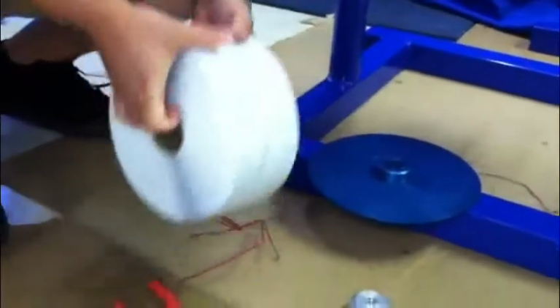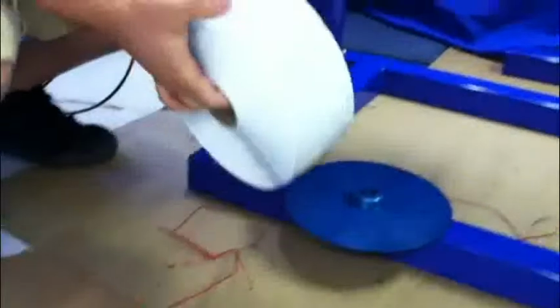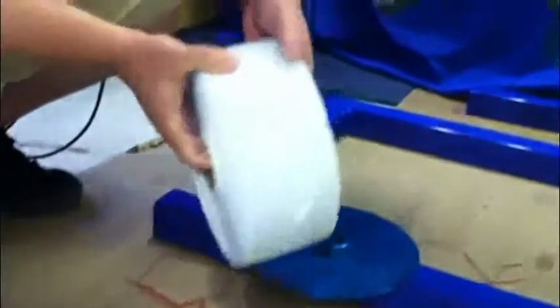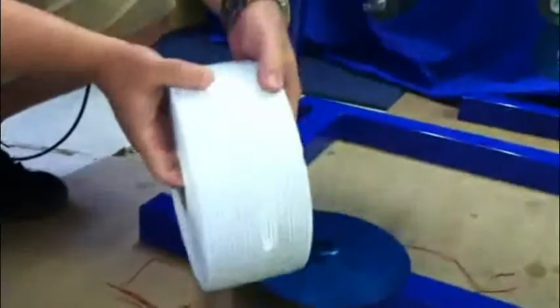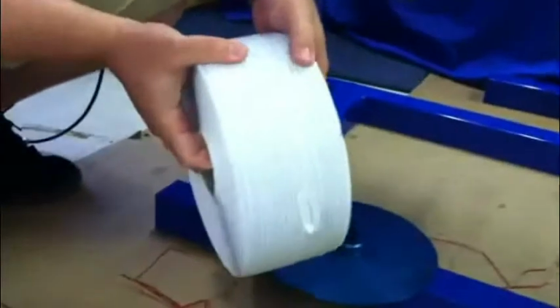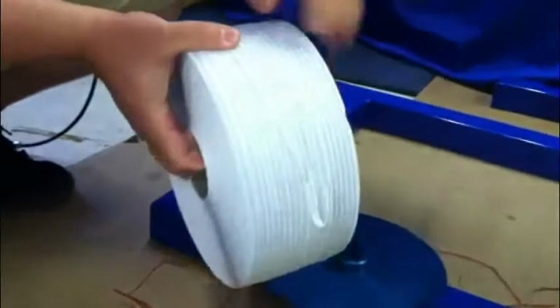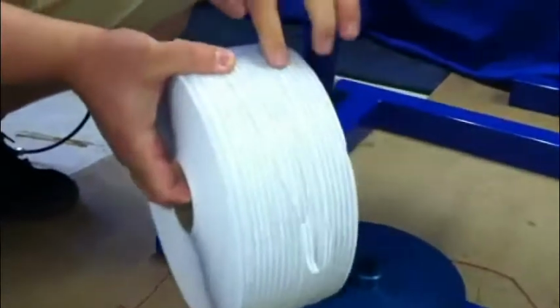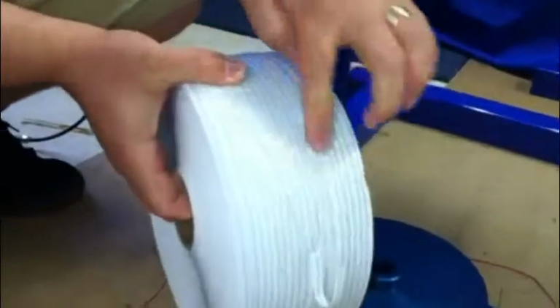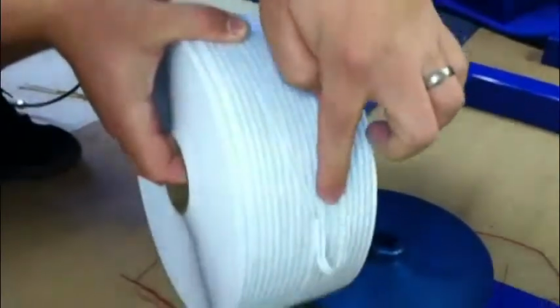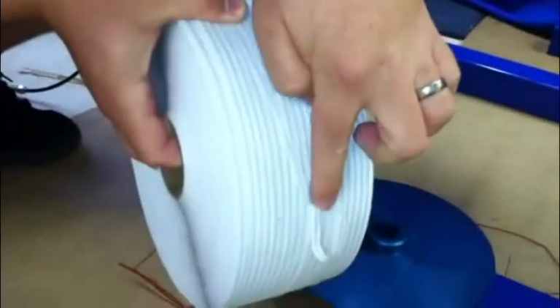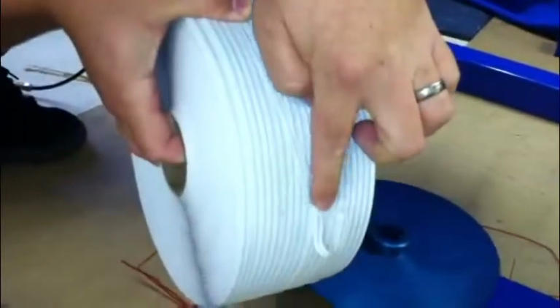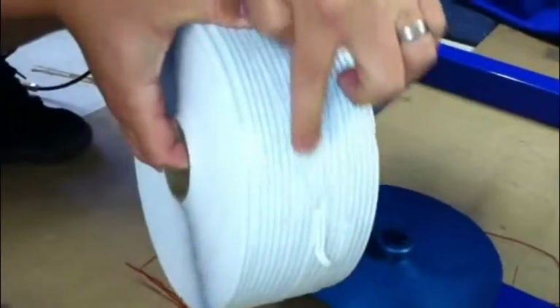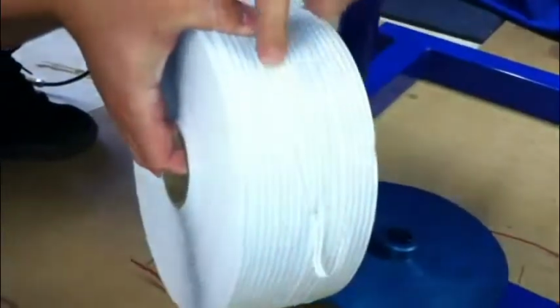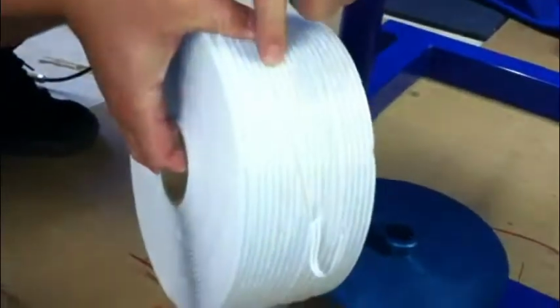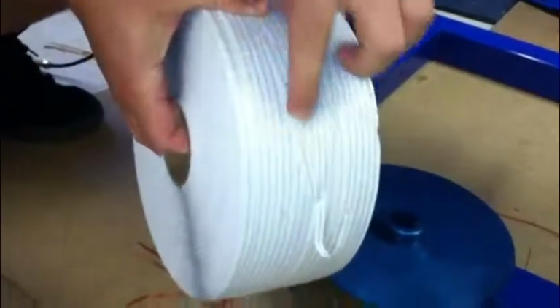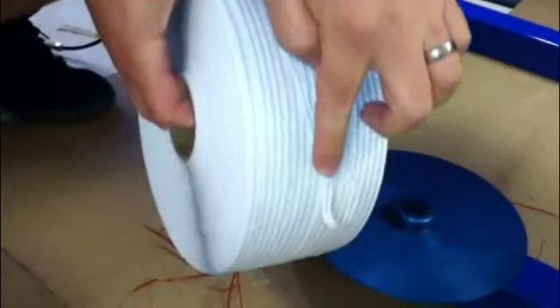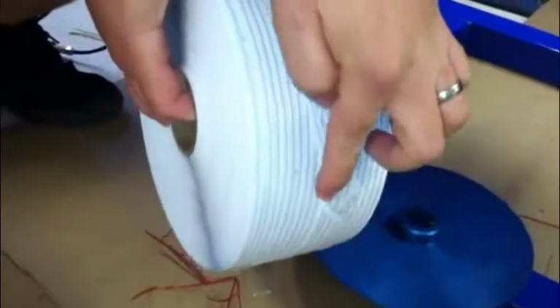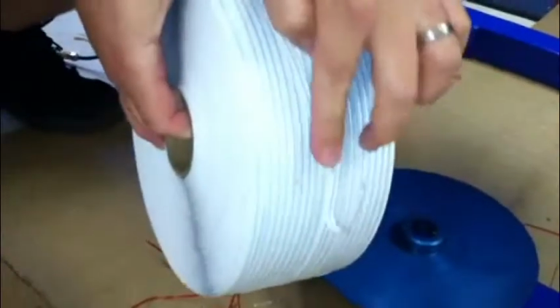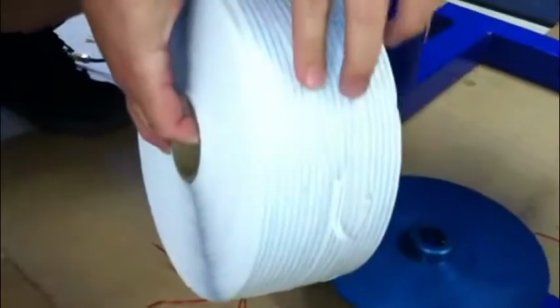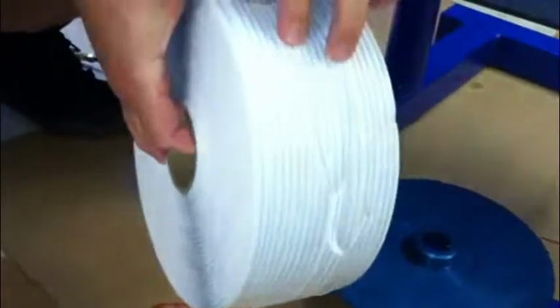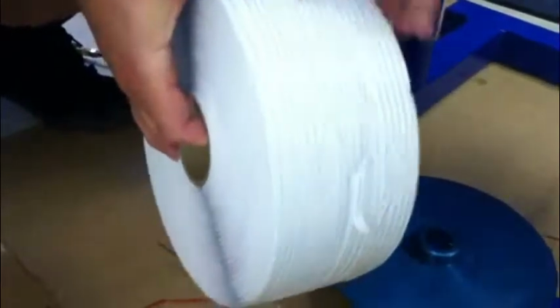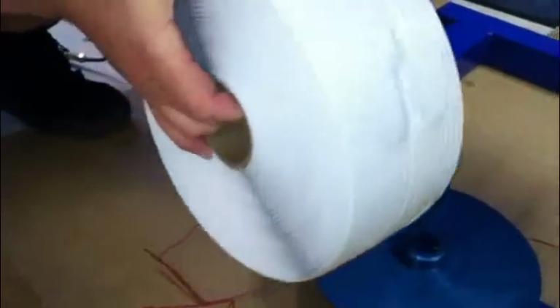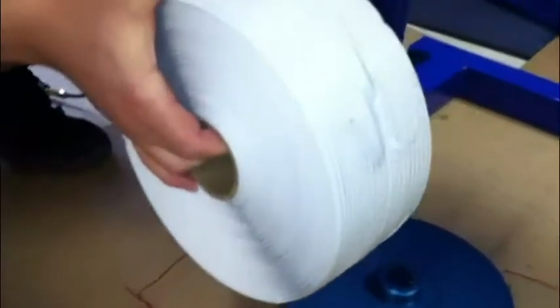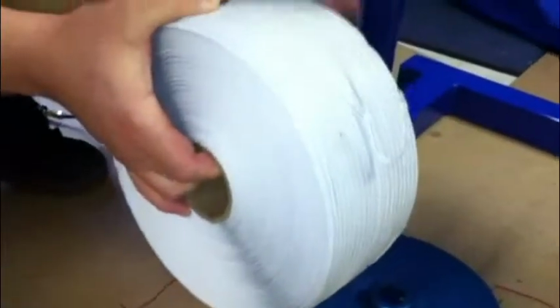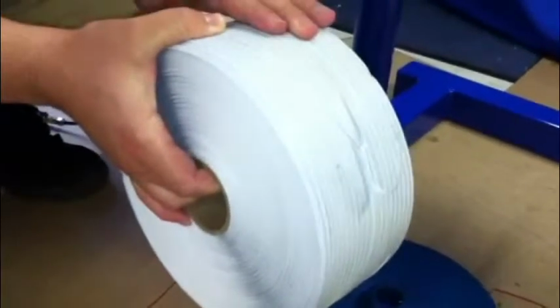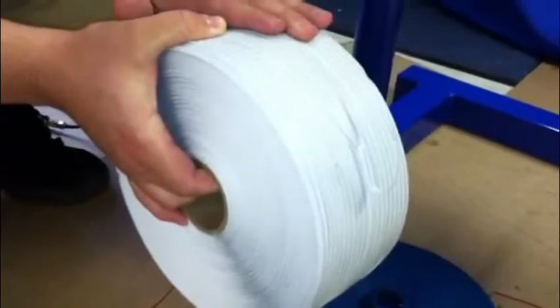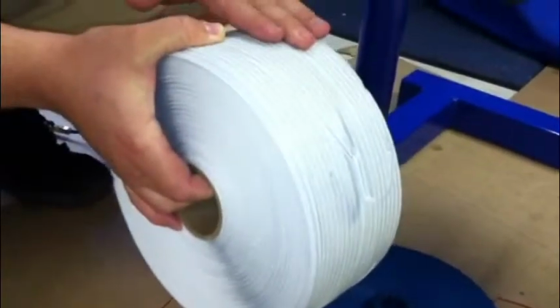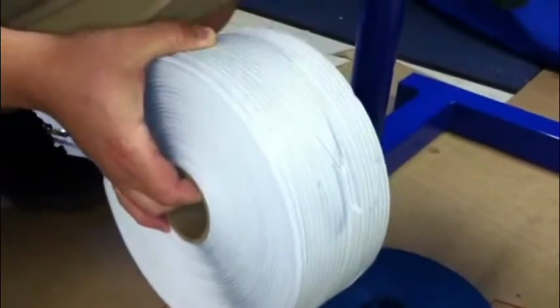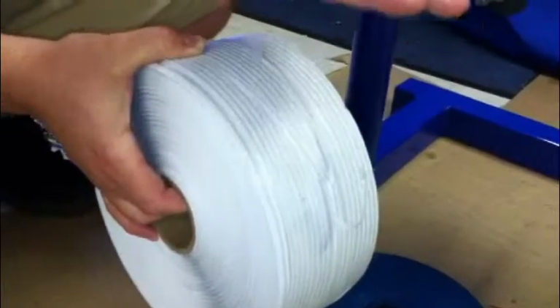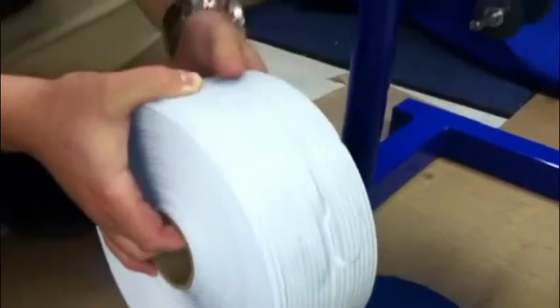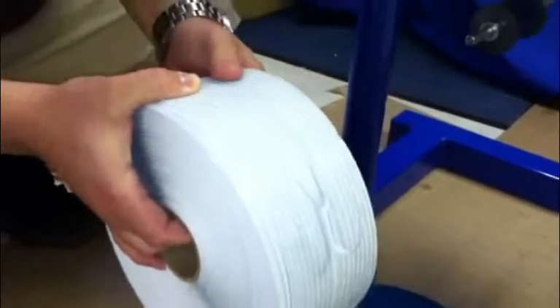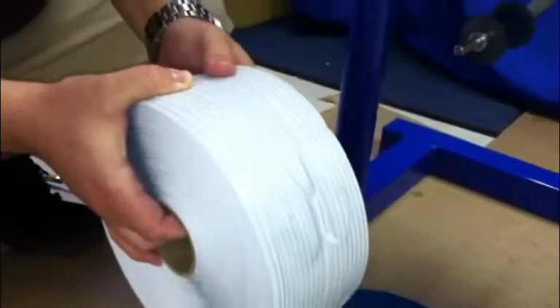If you notice on the spool, it's going to be pointing in an arrow fashion. This is what's holding the twist tie material together. You're going to want it facing out towards the front of the machine.